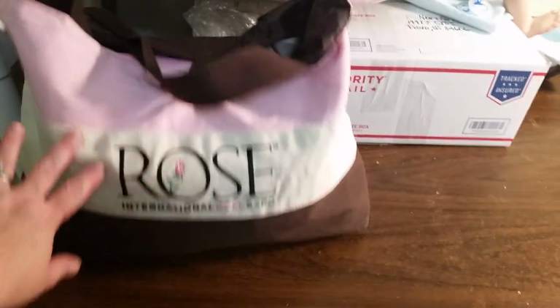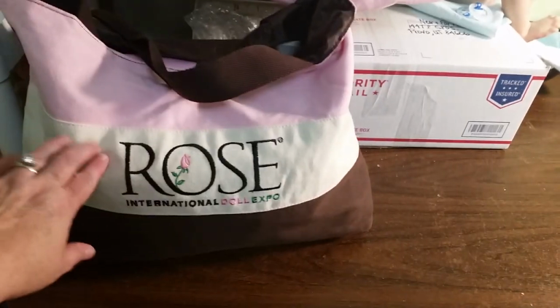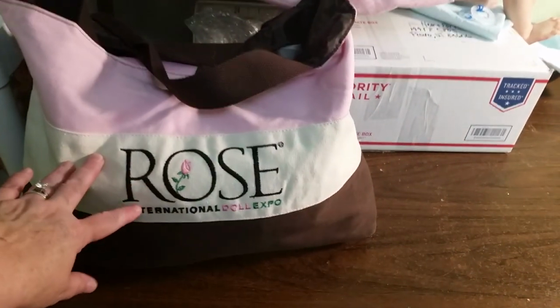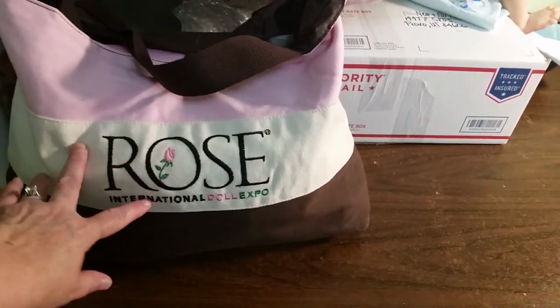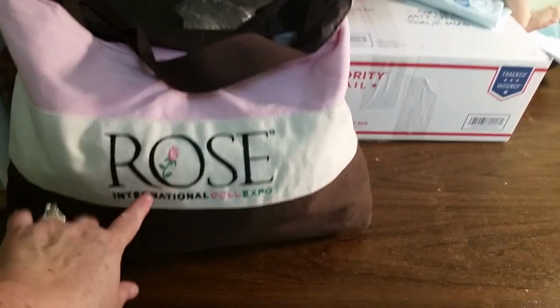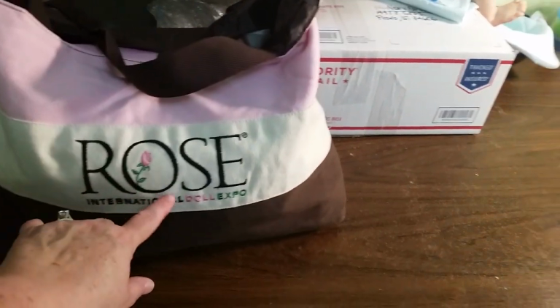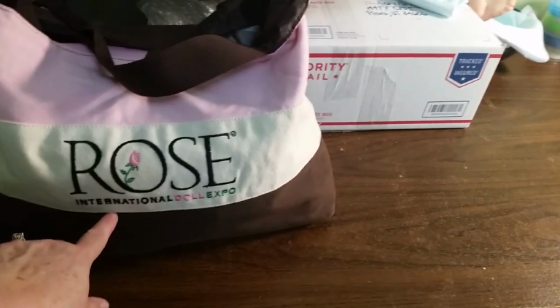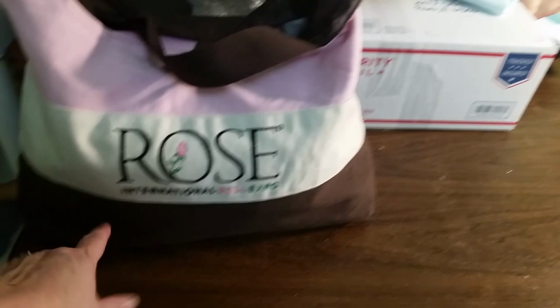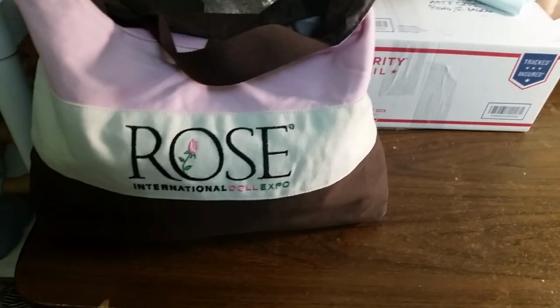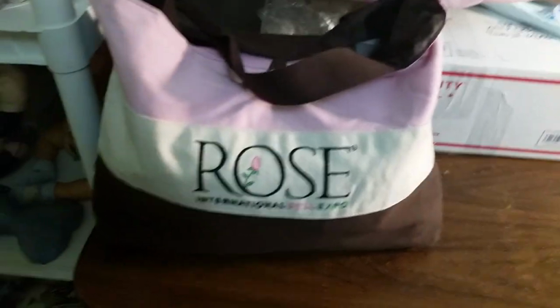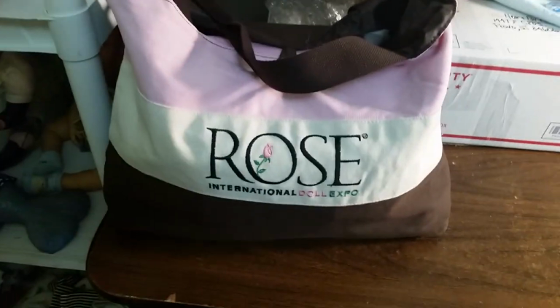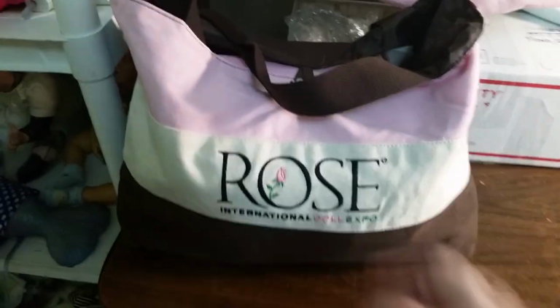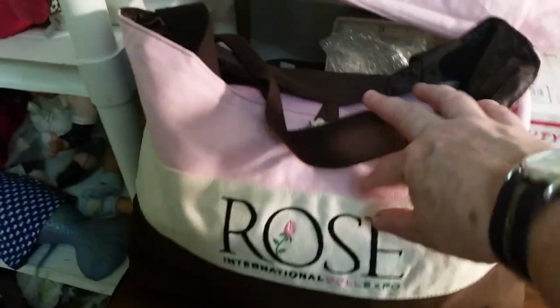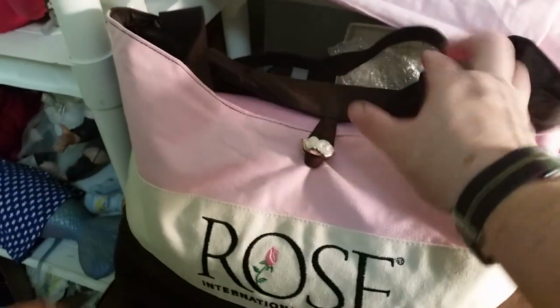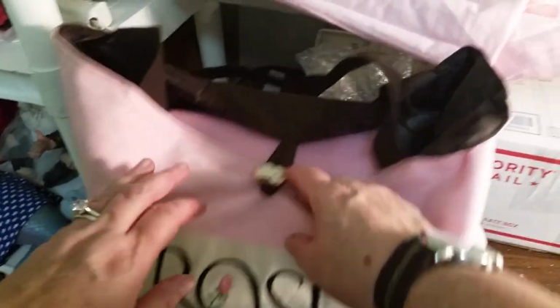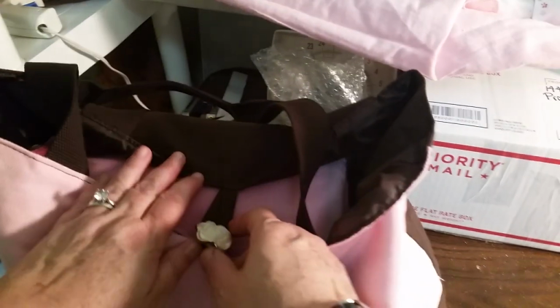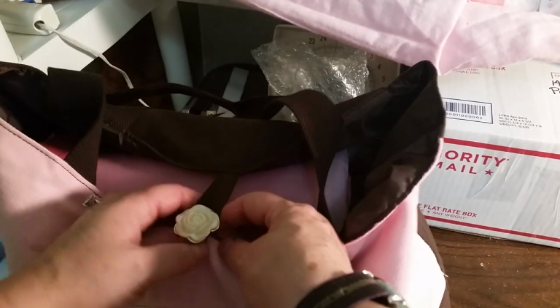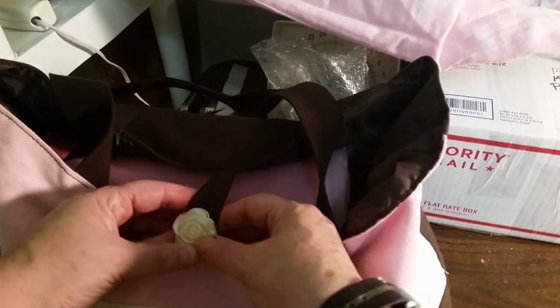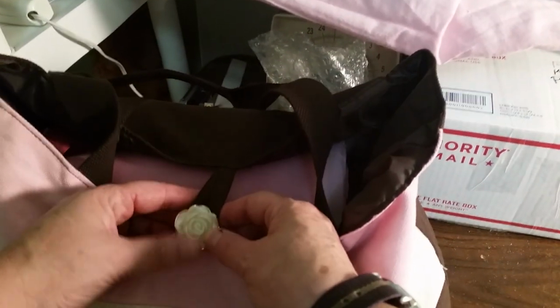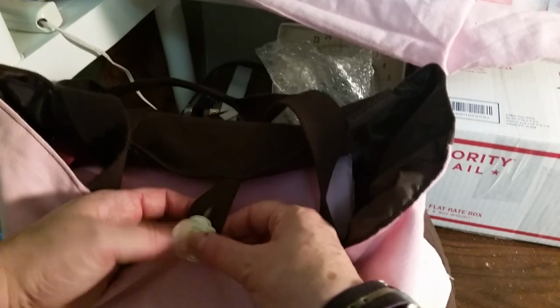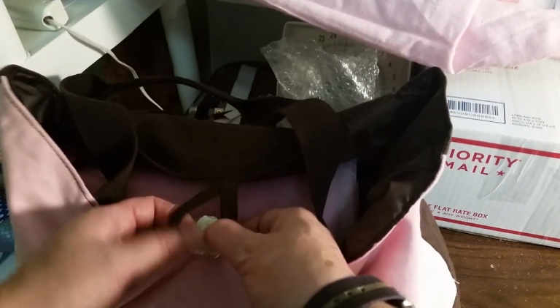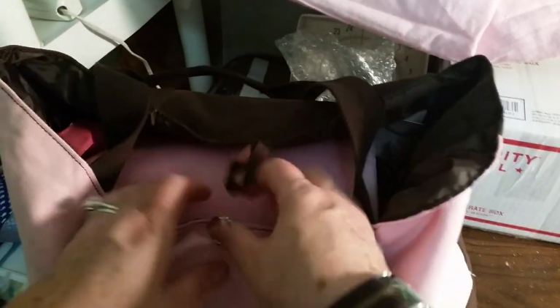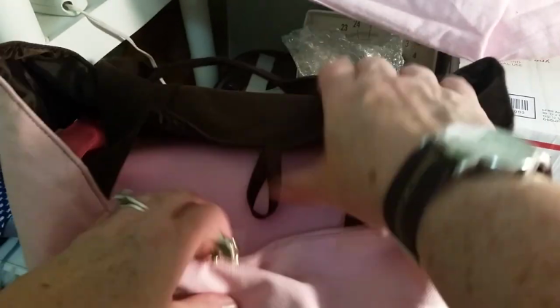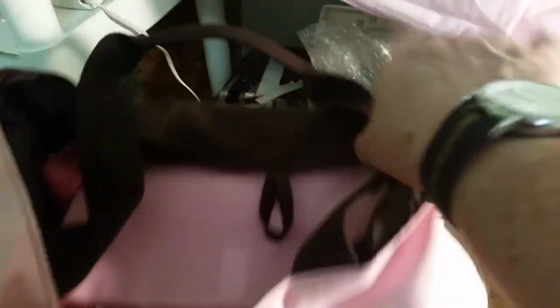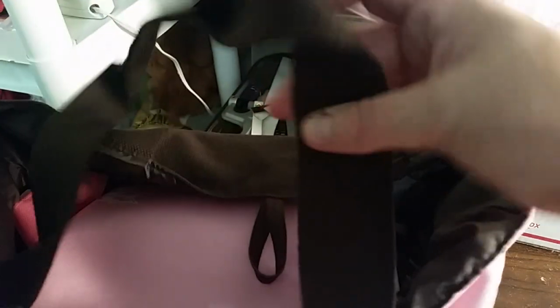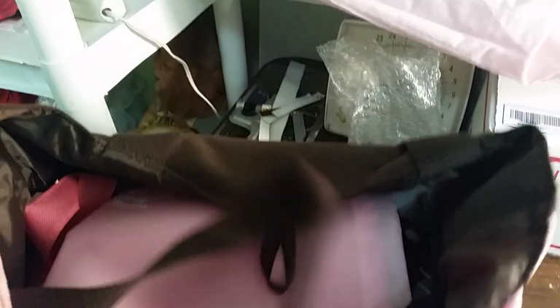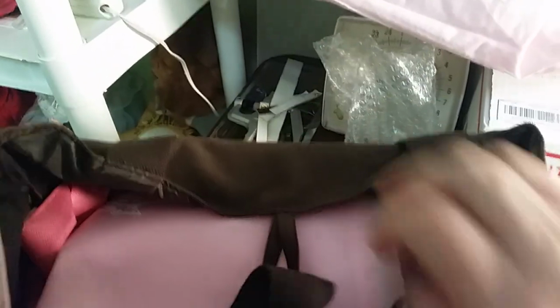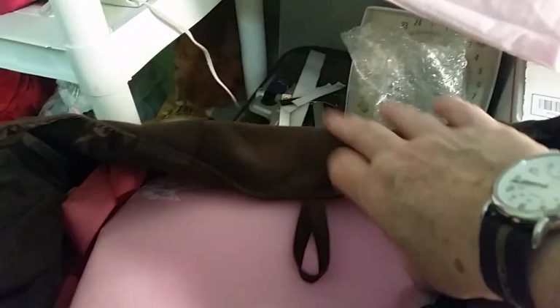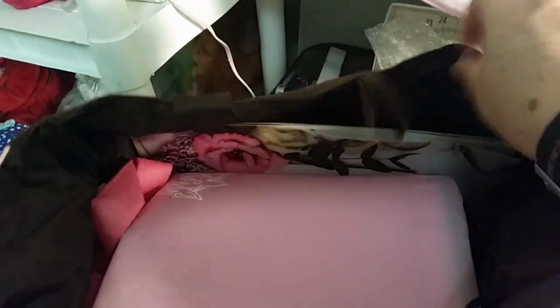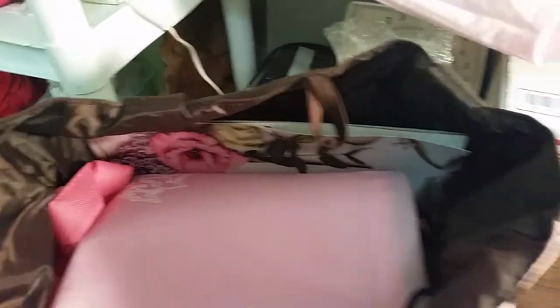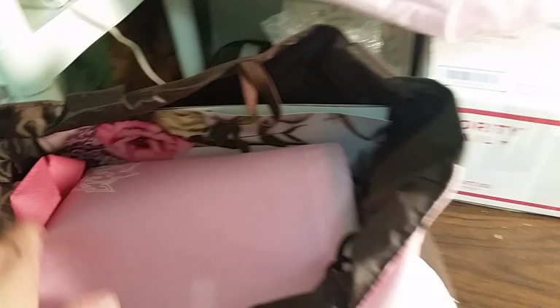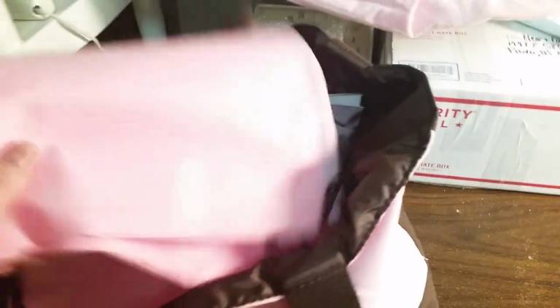This is the rose bag that I picked up while I was there. It's a gorgeous canvas bag and I love this clasp in the shape of a rose. Some of these things are from my class and some are in the rose bag.